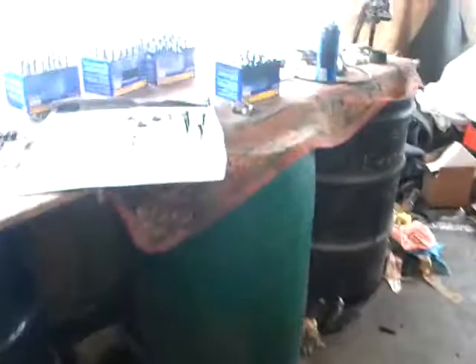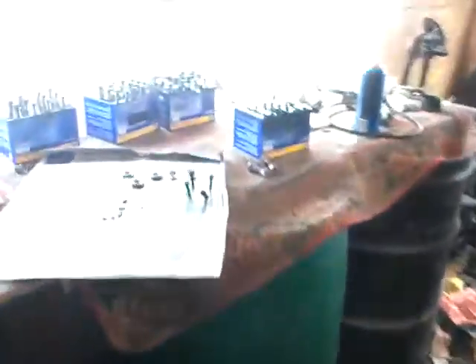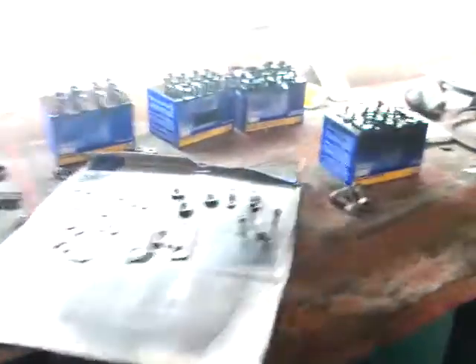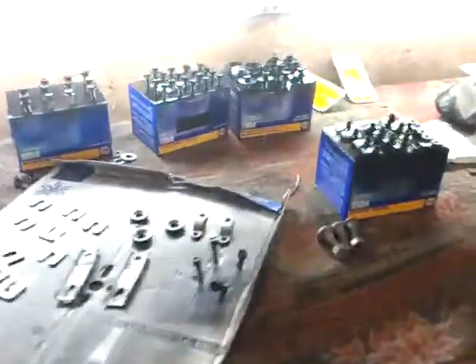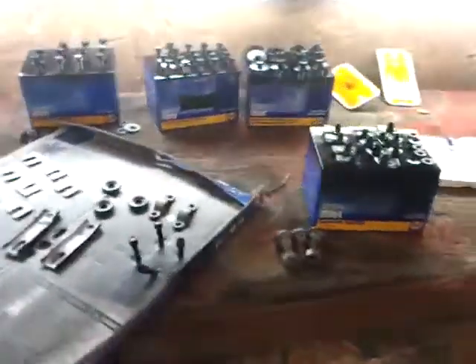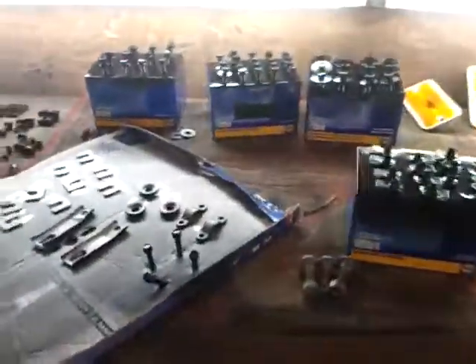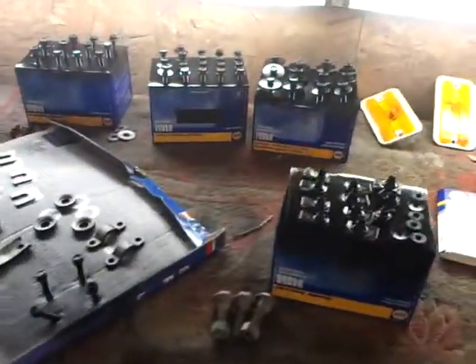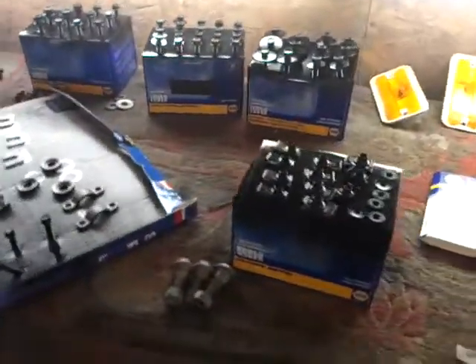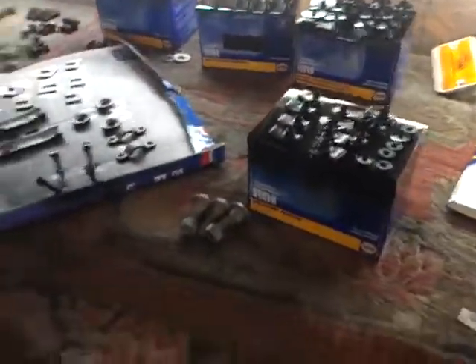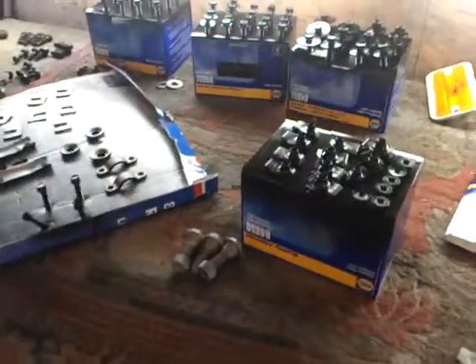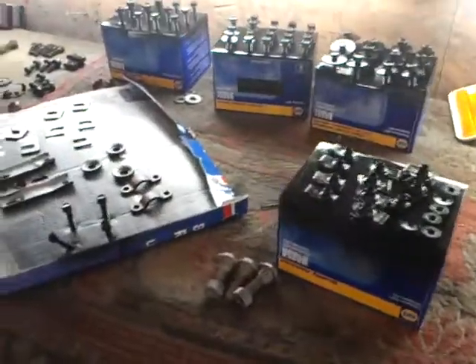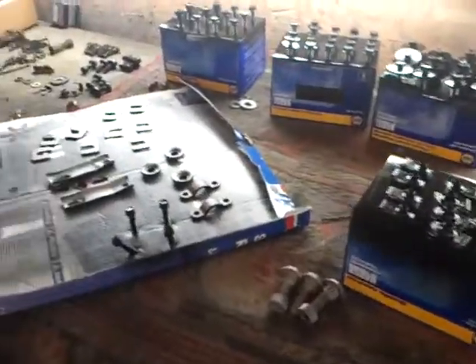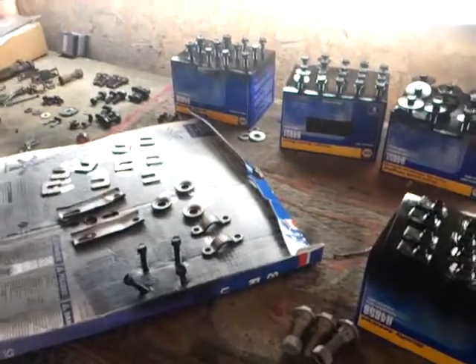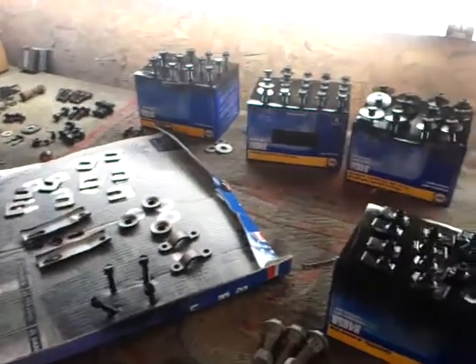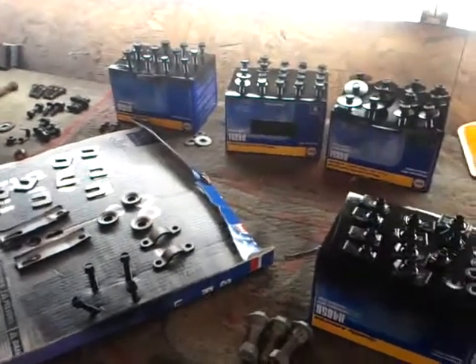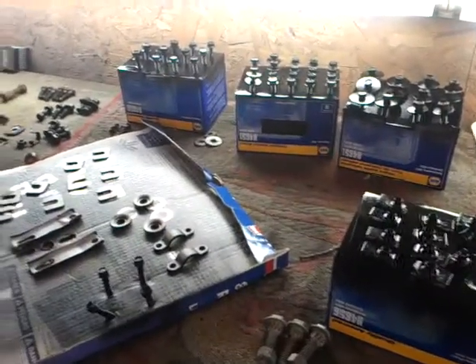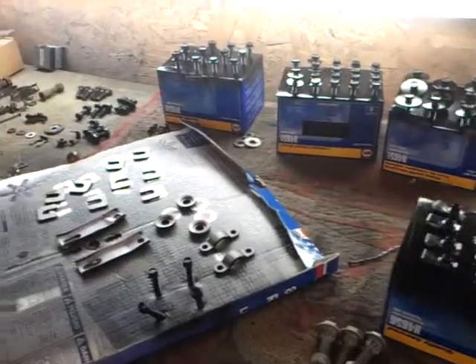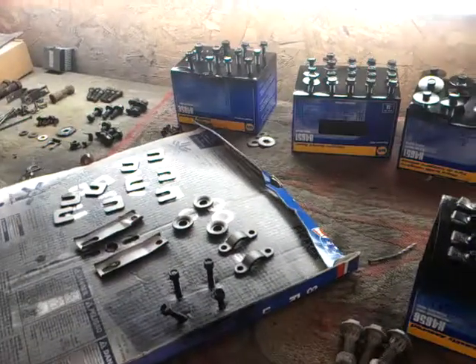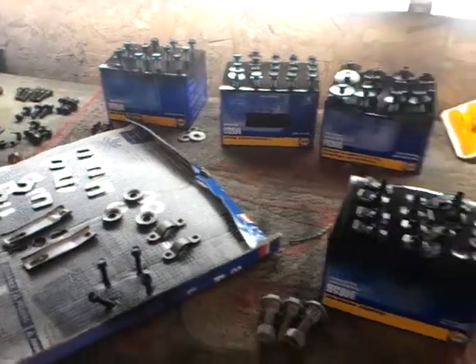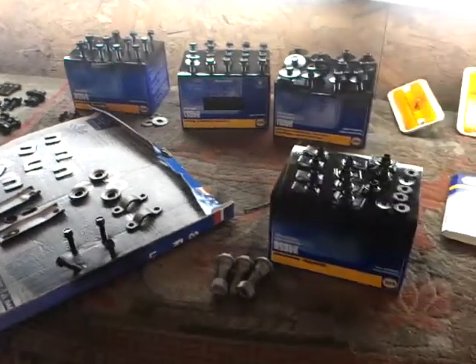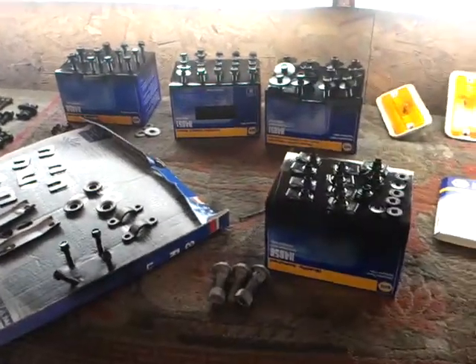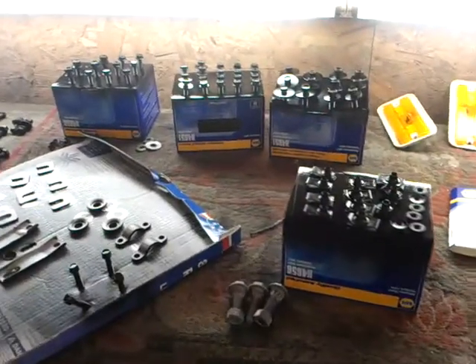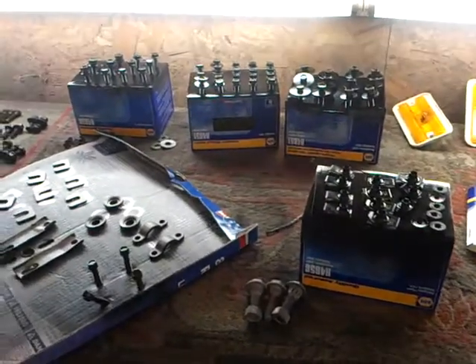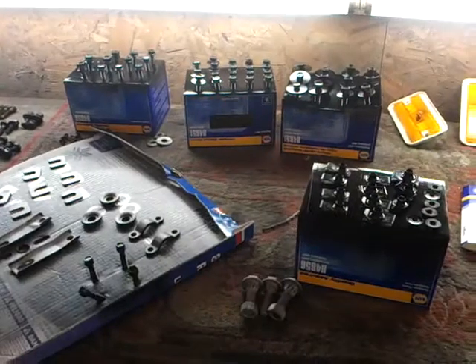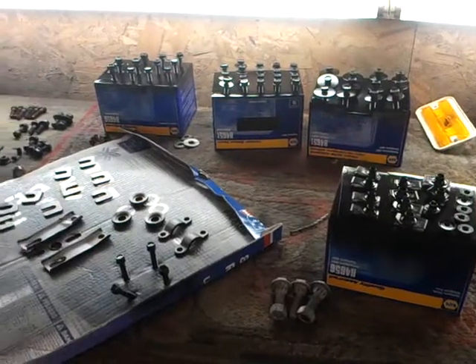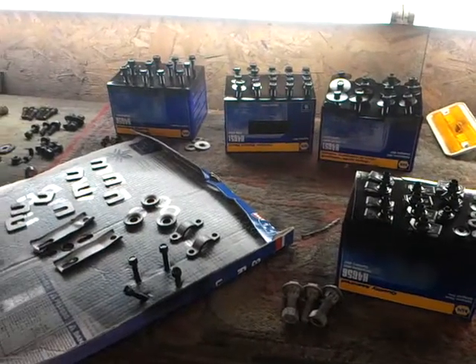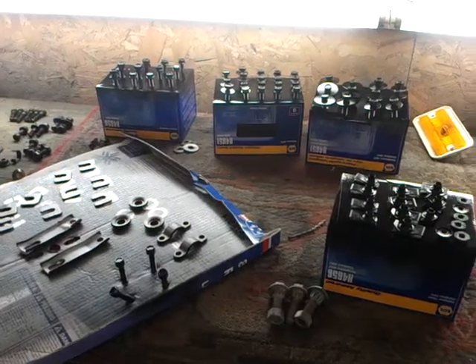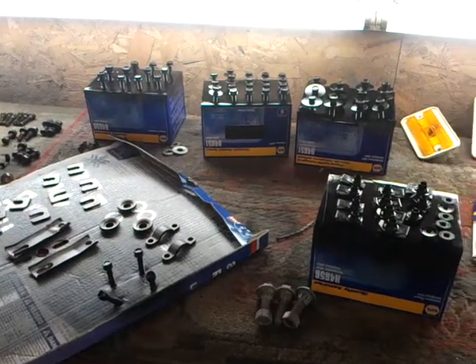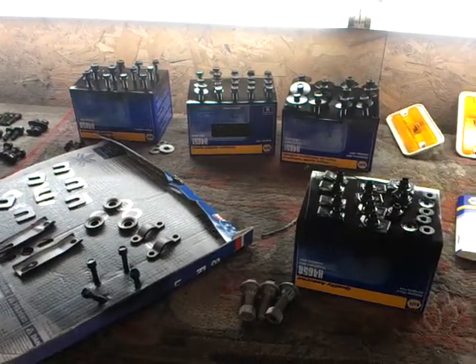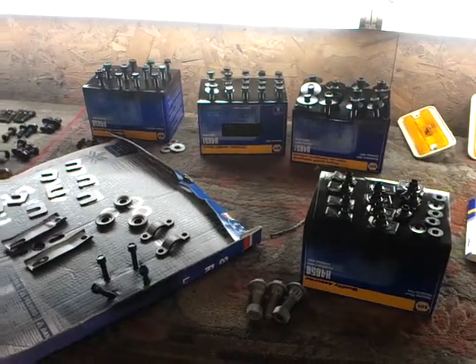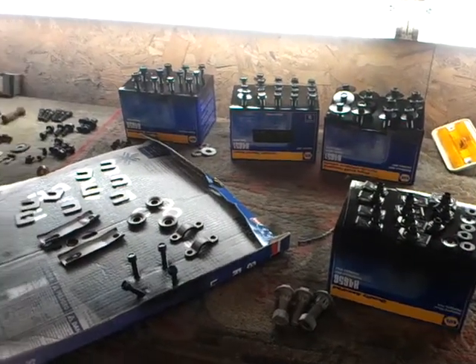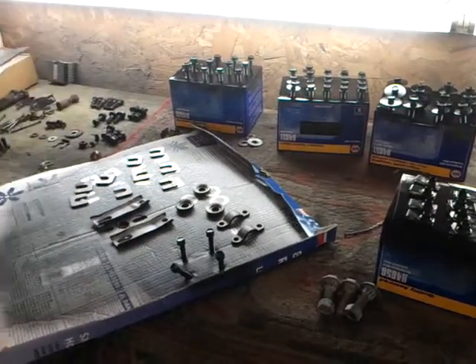I just wanted to show you the detail that they're putting this thing back together. Each and every nut and bolt and clip and fastener has been sandblasted and painted. So they're doing a real fine job for me. I'm really impressed.